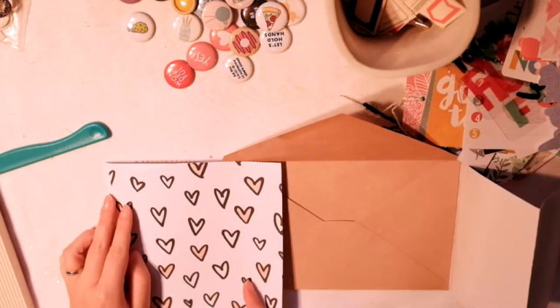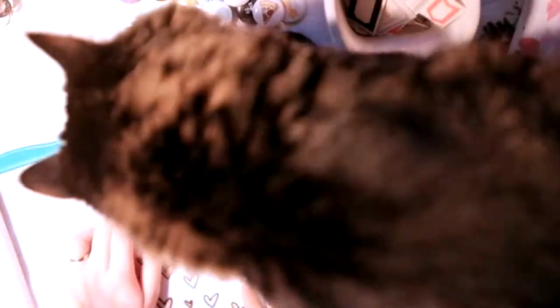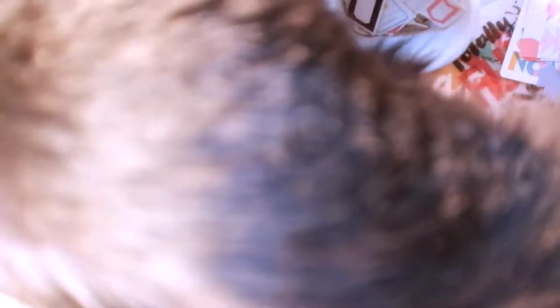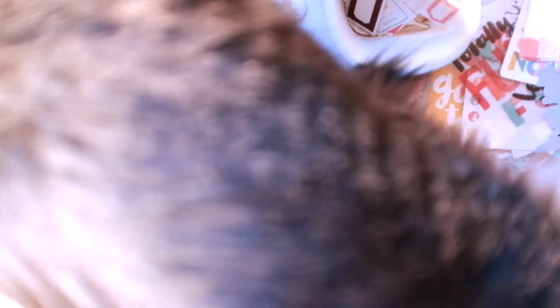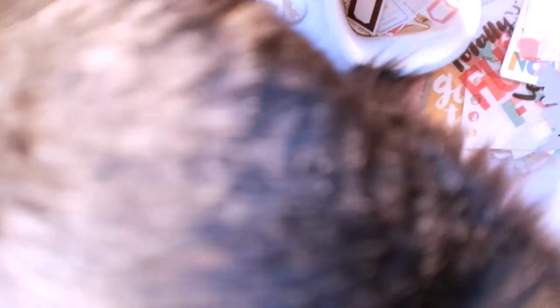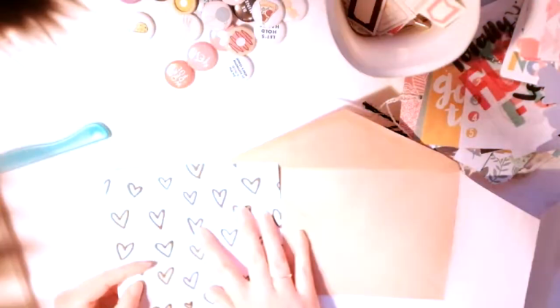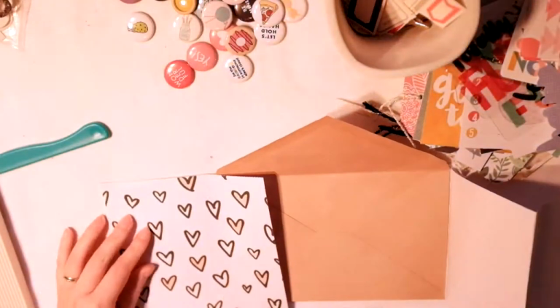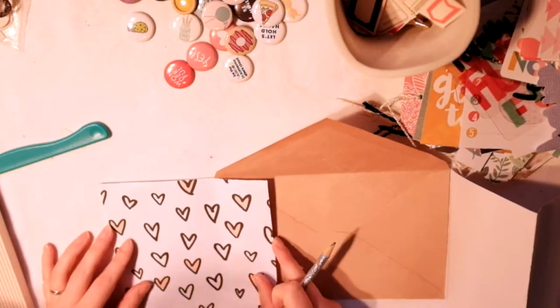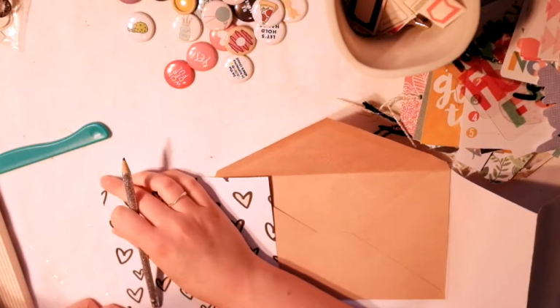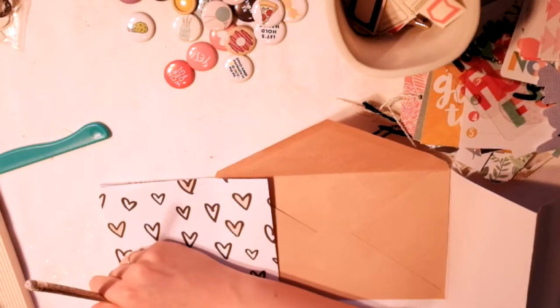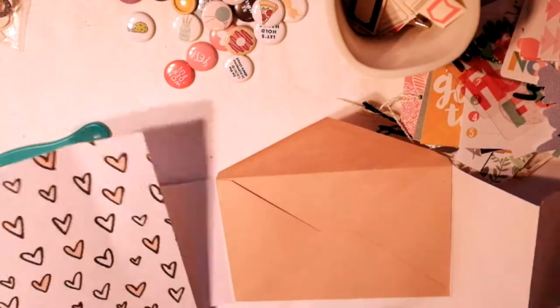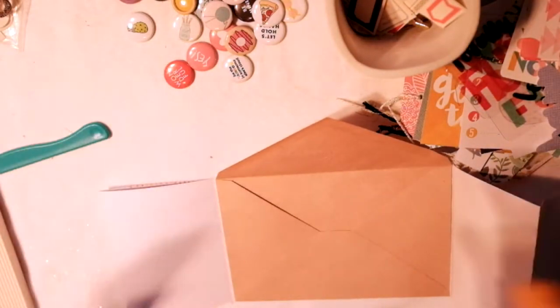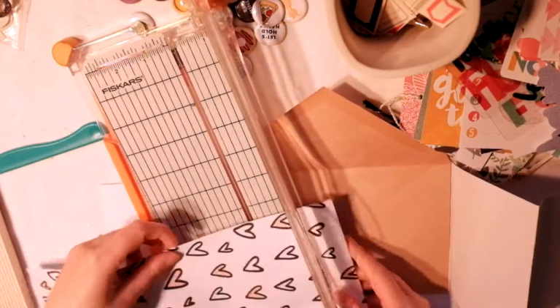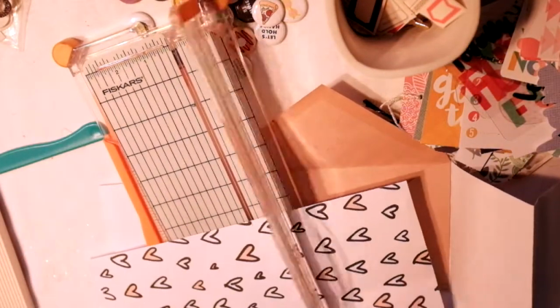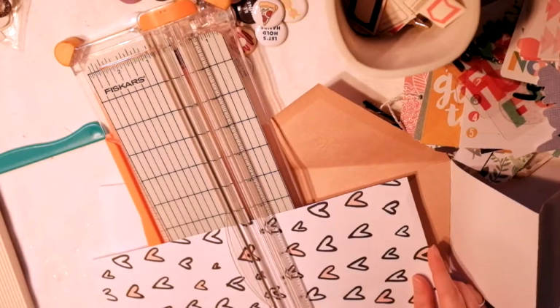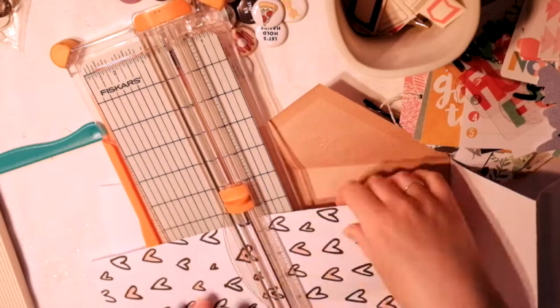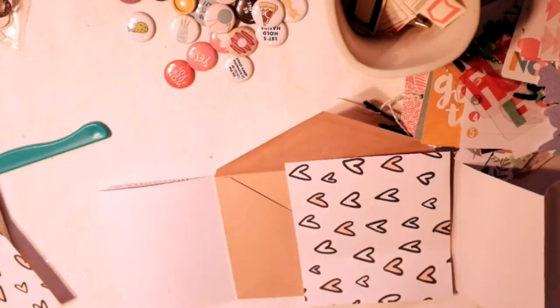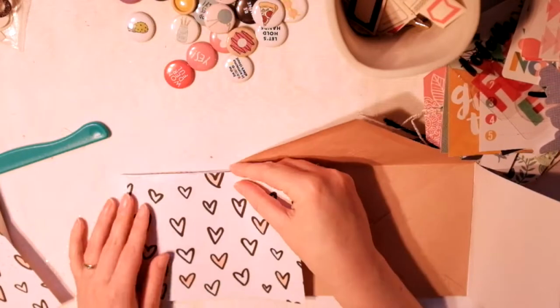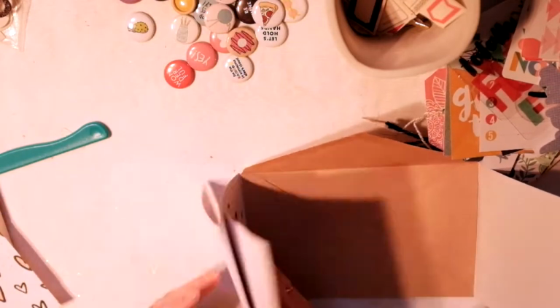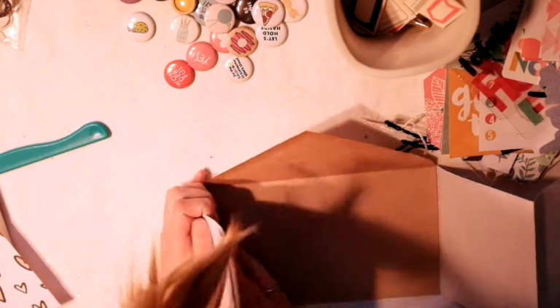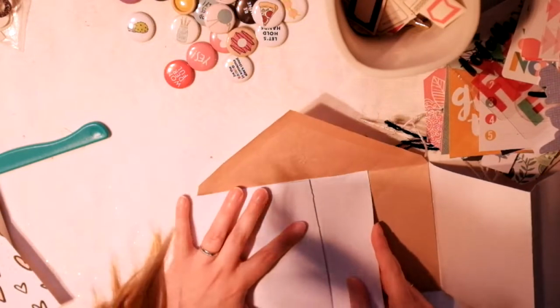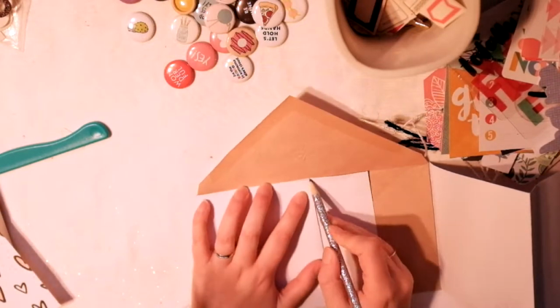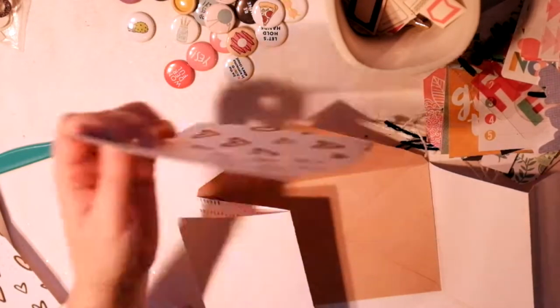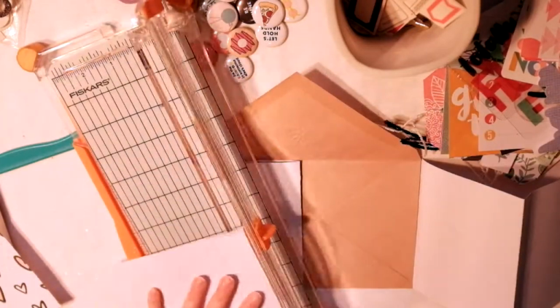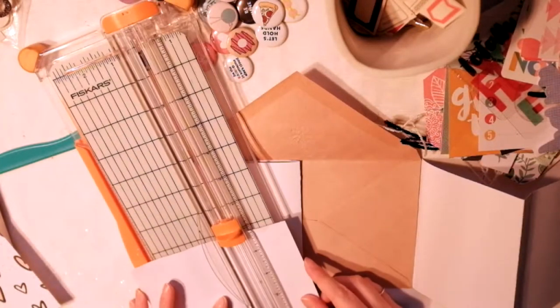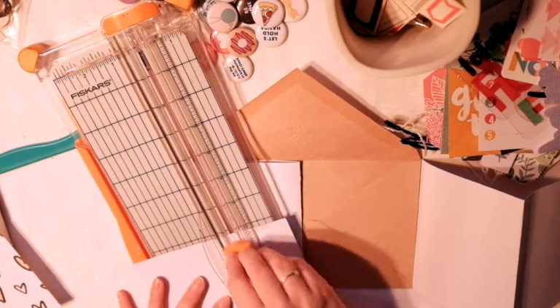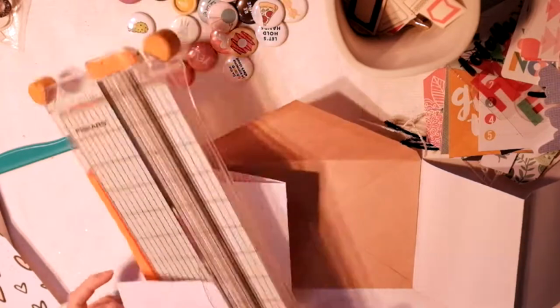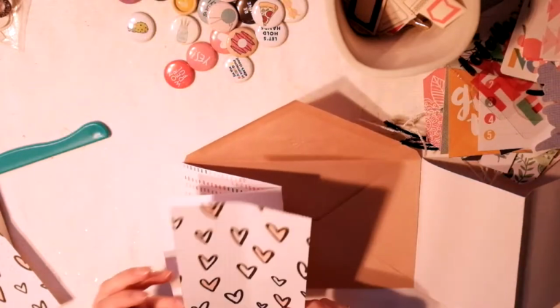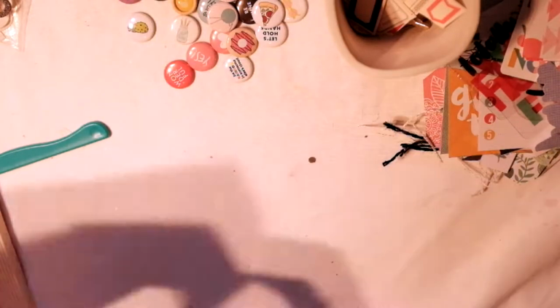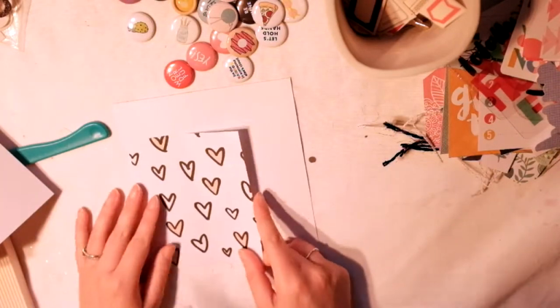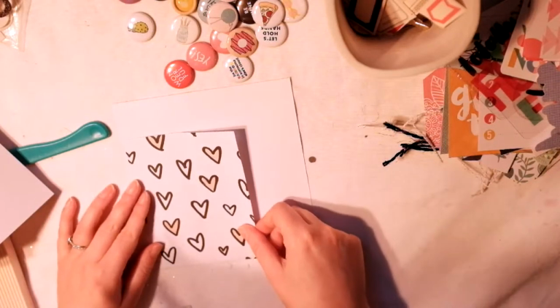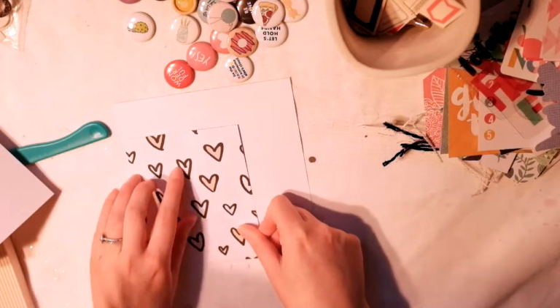And then I'm going to use some other scraps — there's my cat Harvey, sorry about that — I'm going to add some other scraps to embellish the other pages because it's not double-sided.